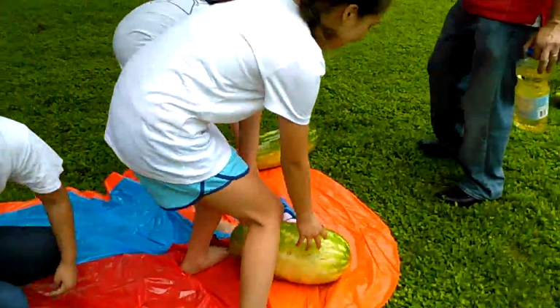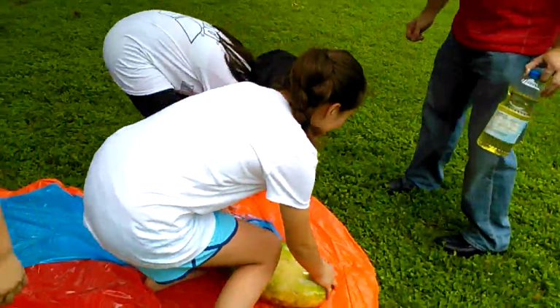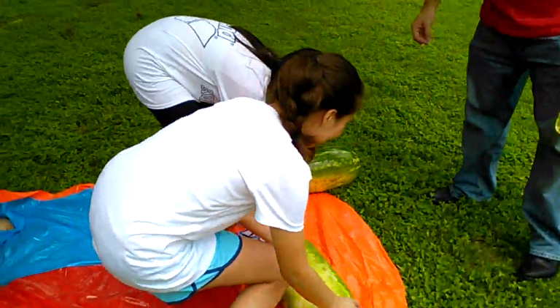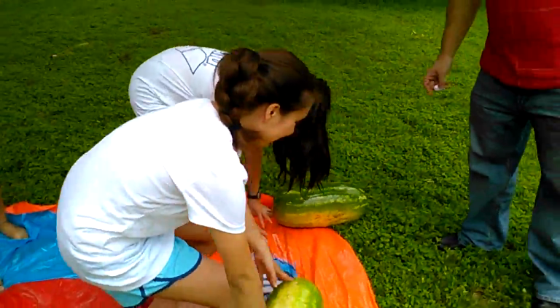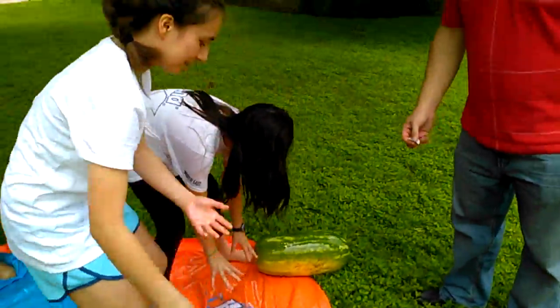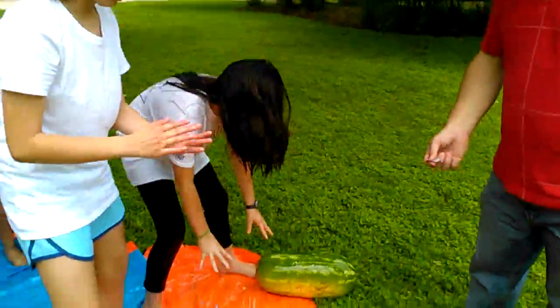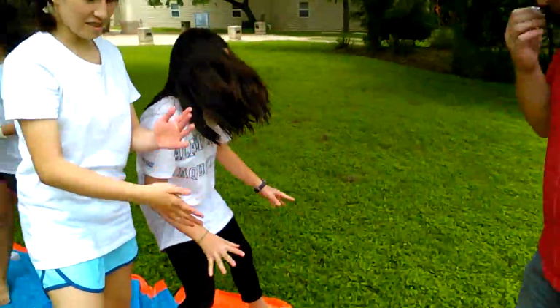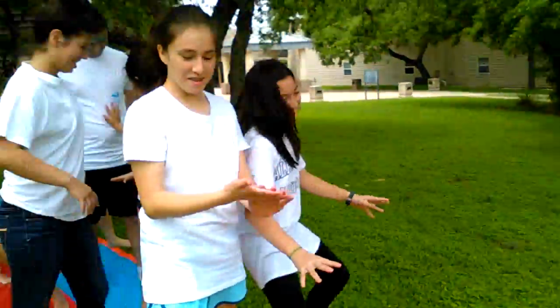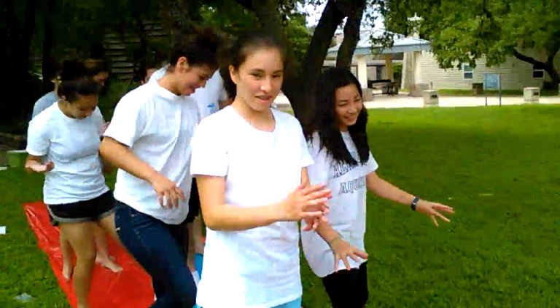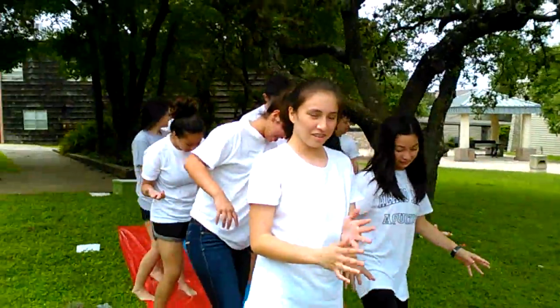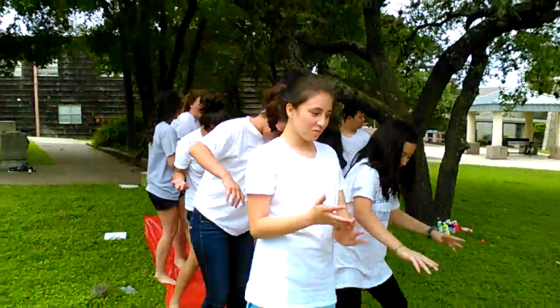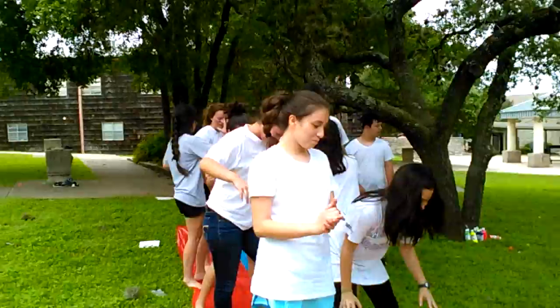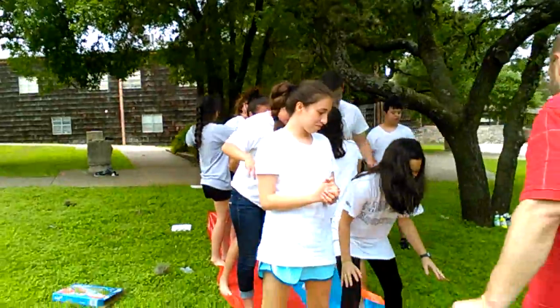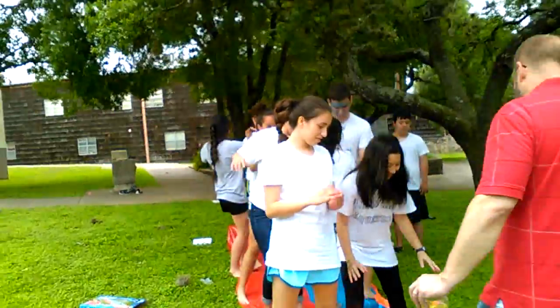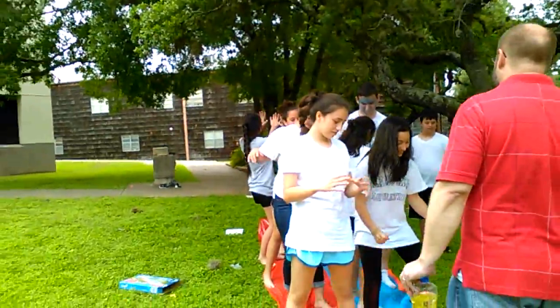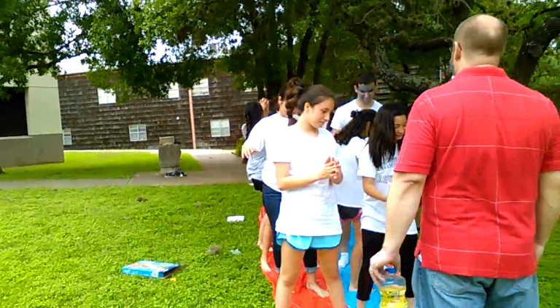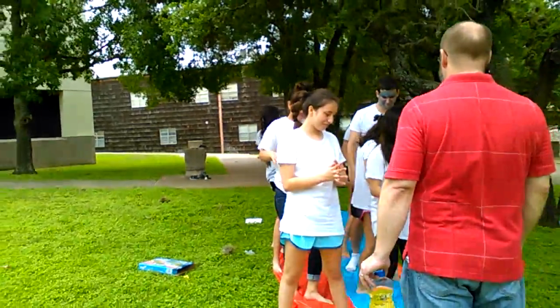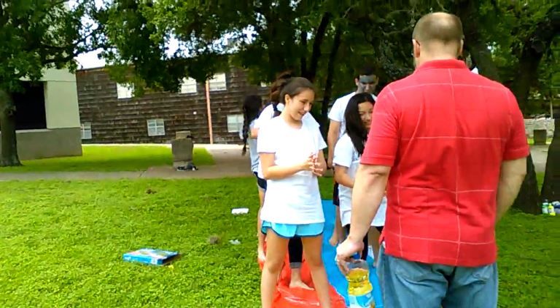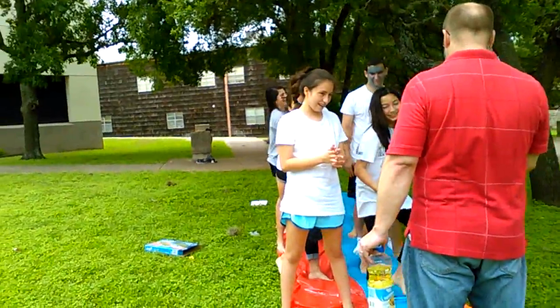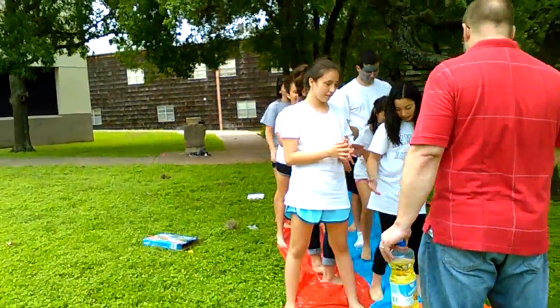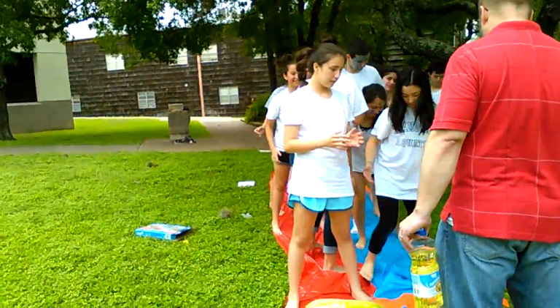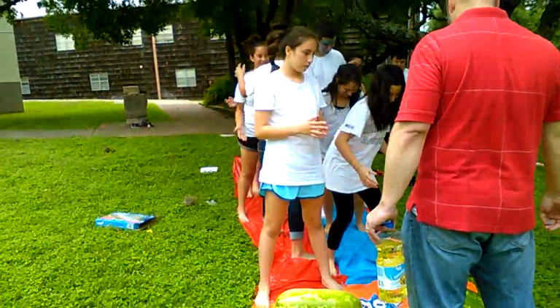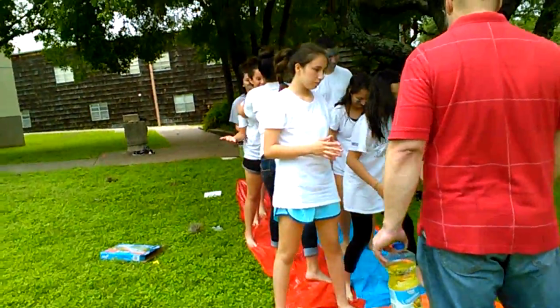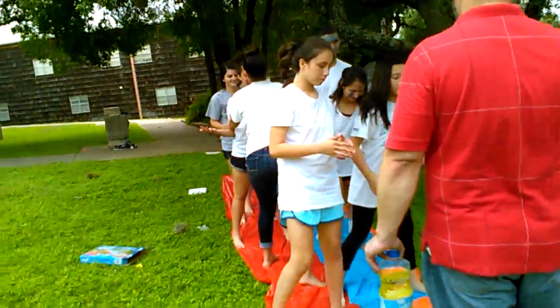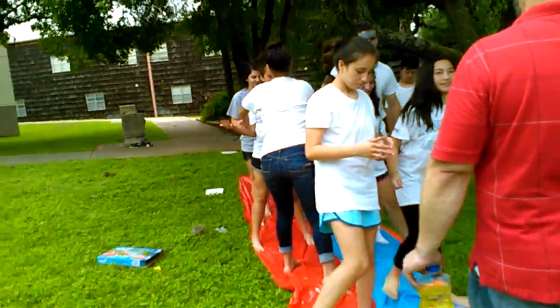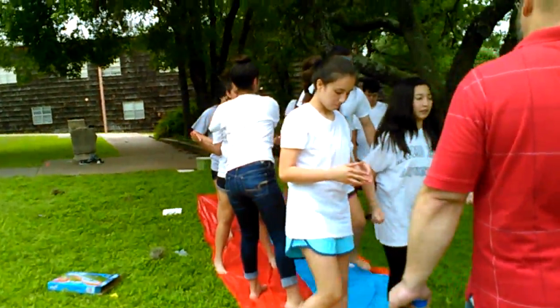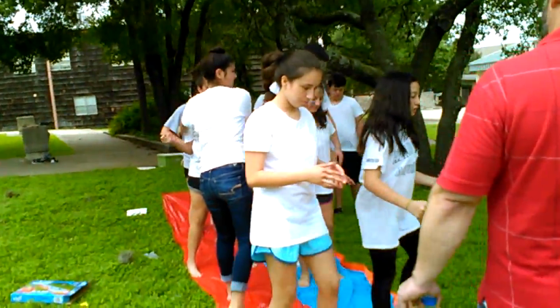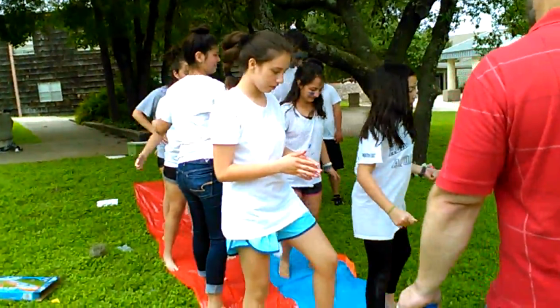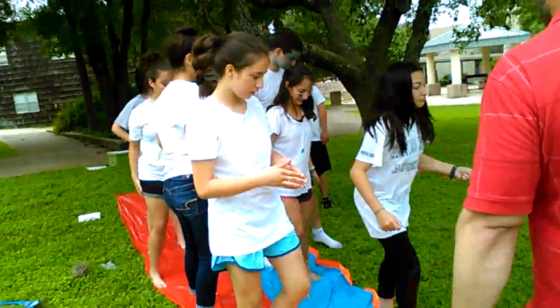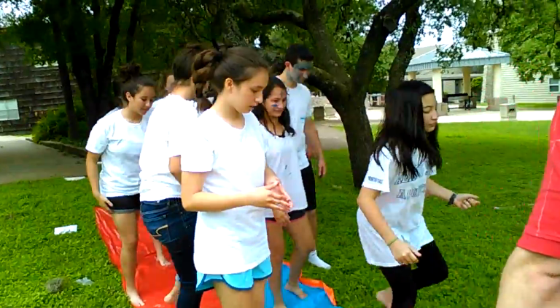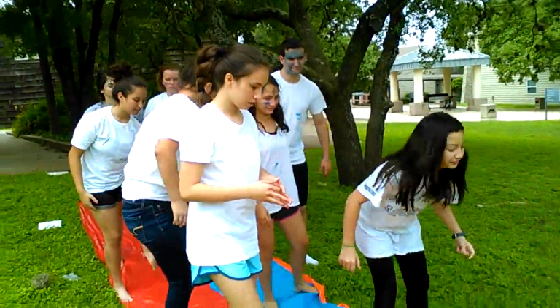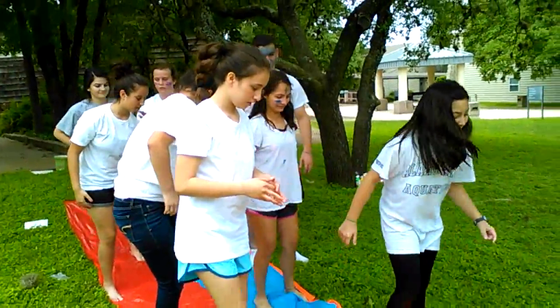Alright, y'all. Good, good, good. Alright, so now, we're going to start at this end. Everybody come and just turn your line around over here. Alright?